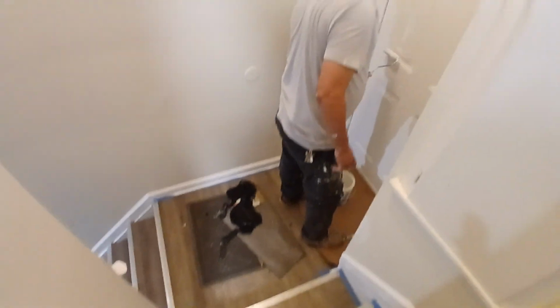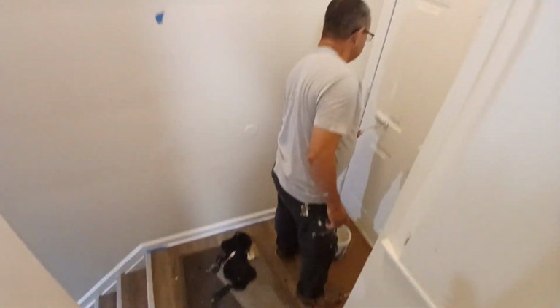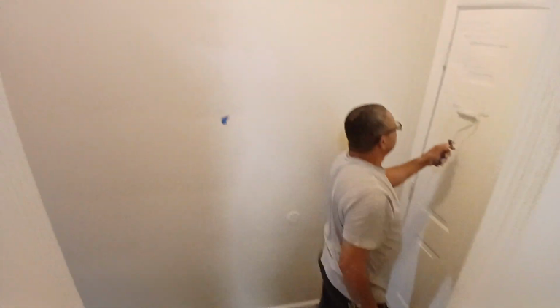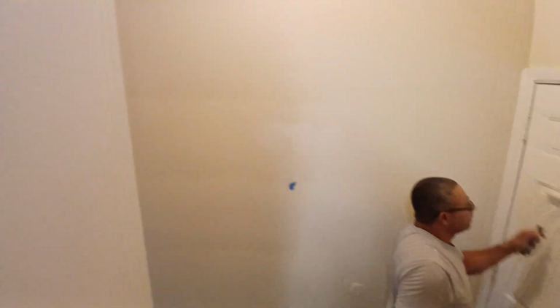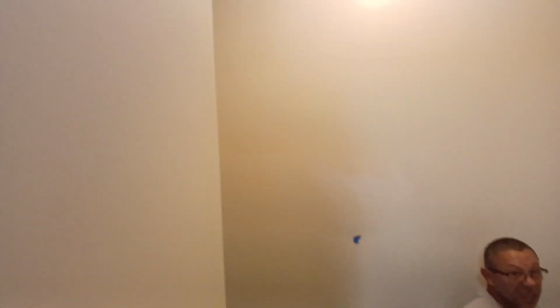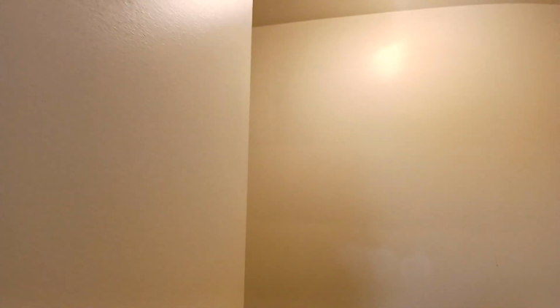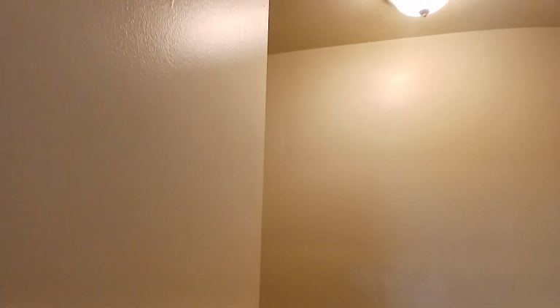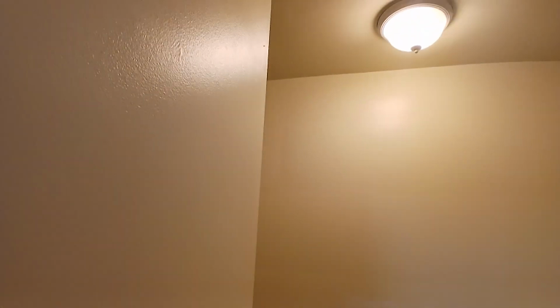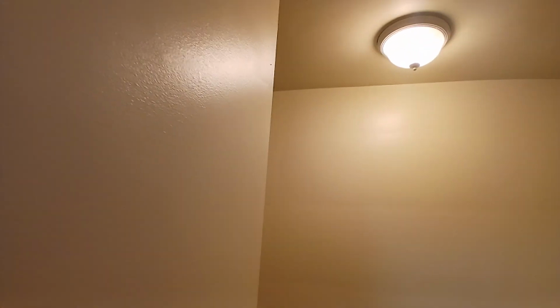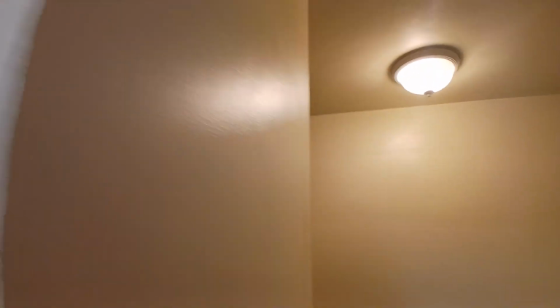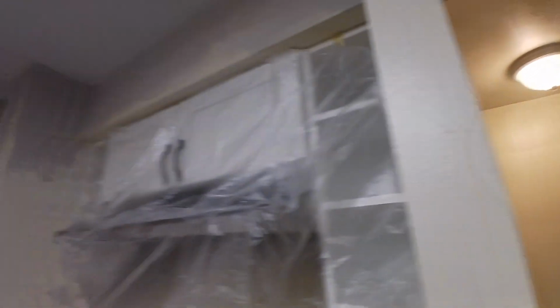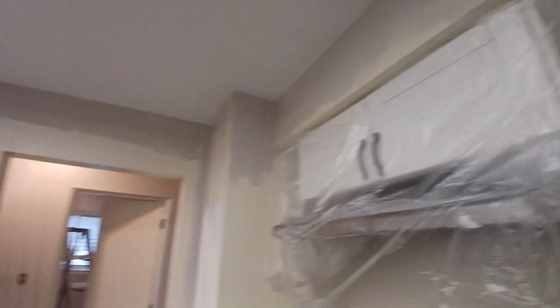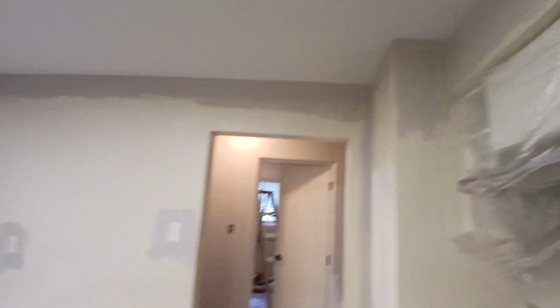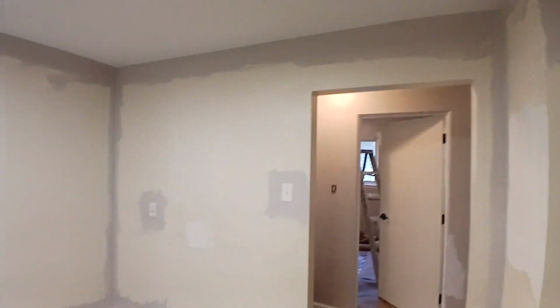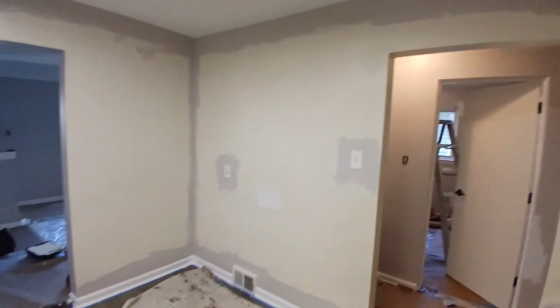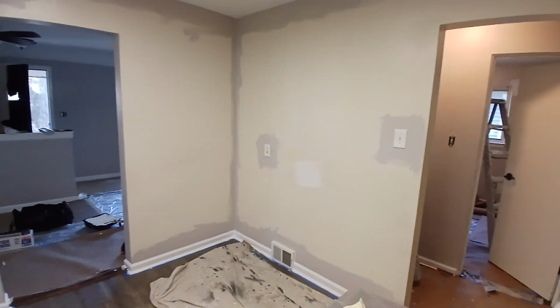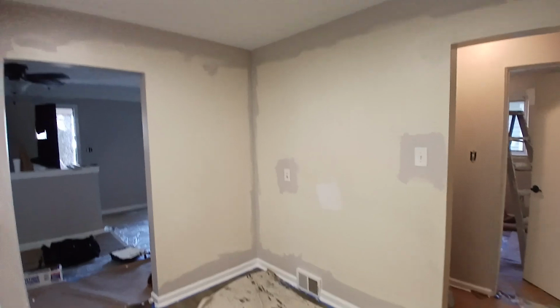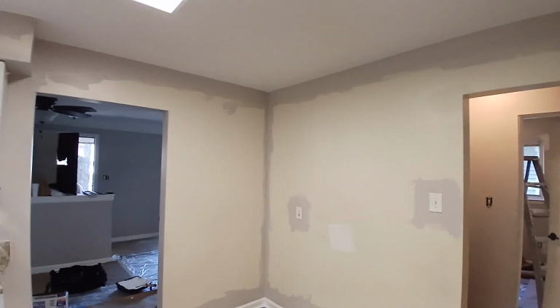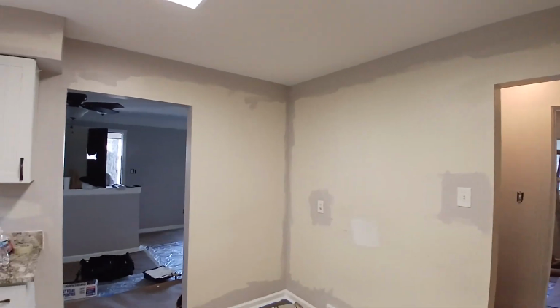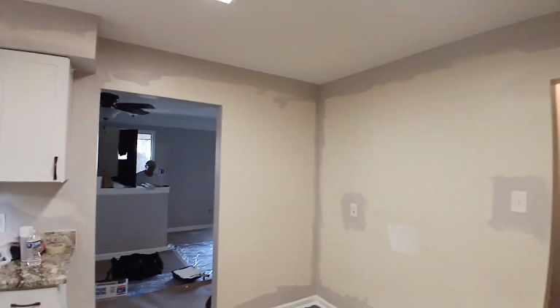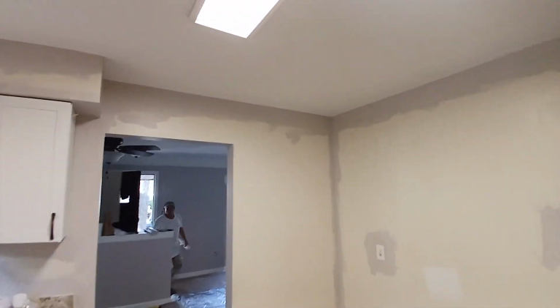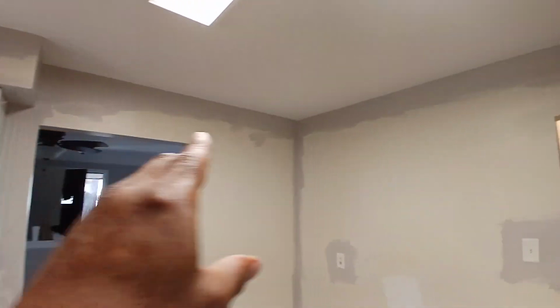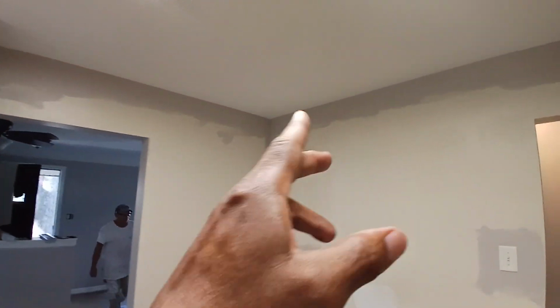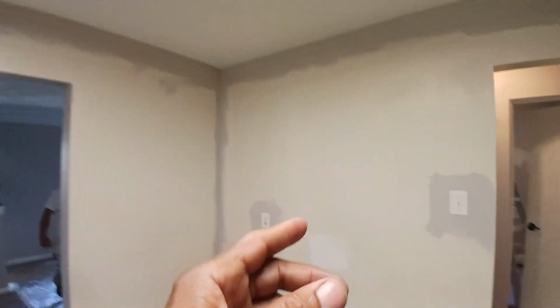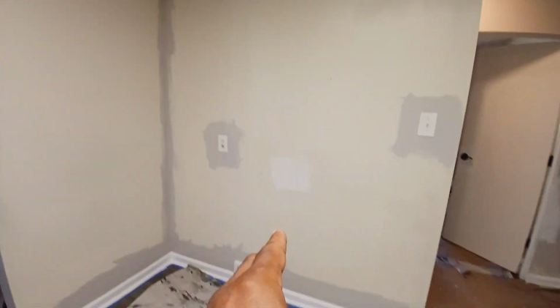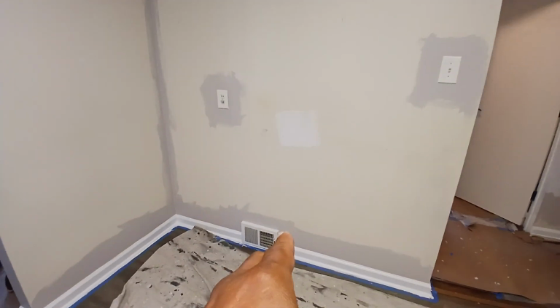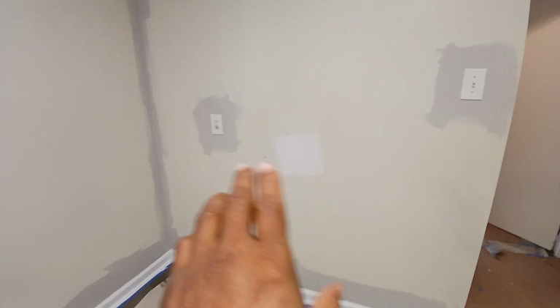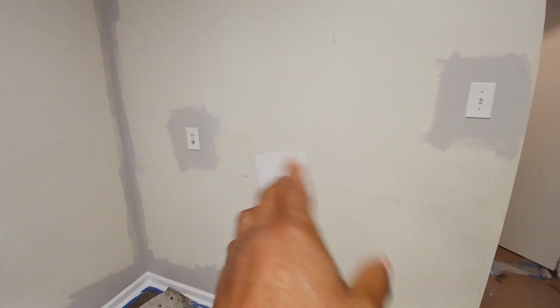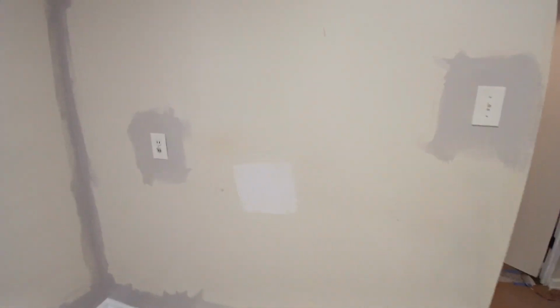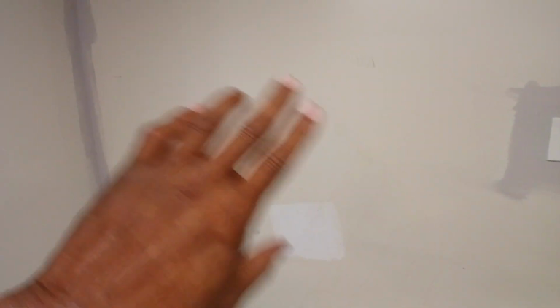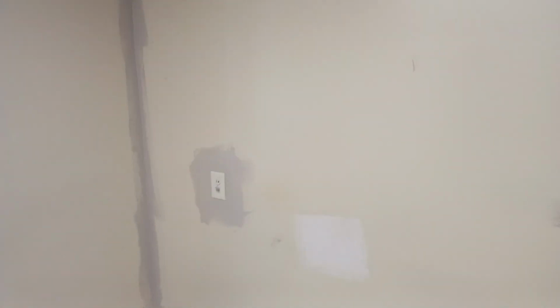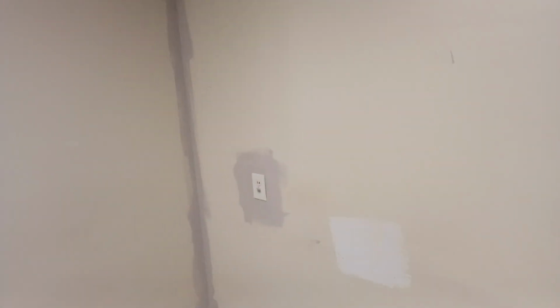This is the last room that's started to be painted. All the hard stuff is done in the kitchen — the cut-in lines, trim, repairs — just need to be rolled out.